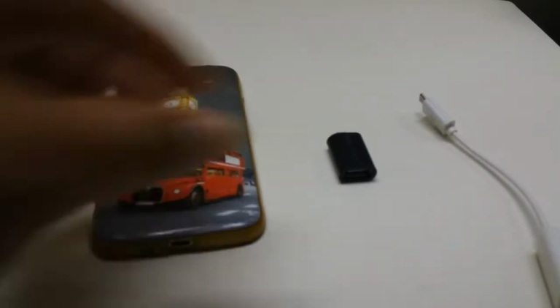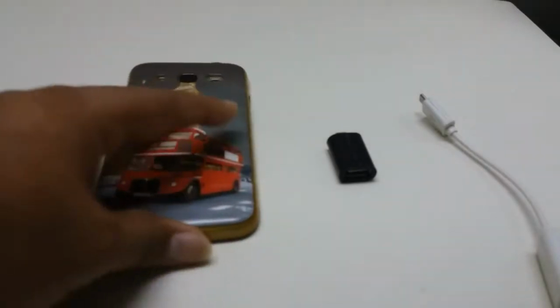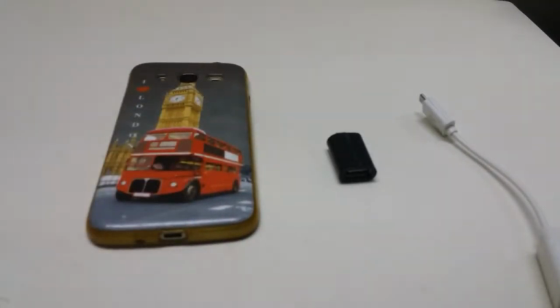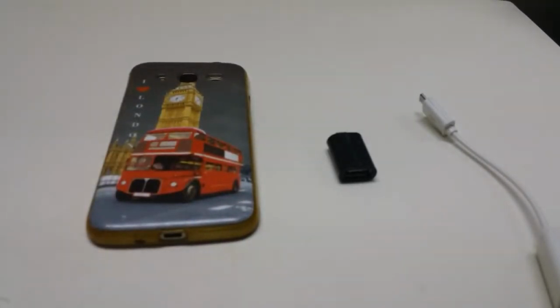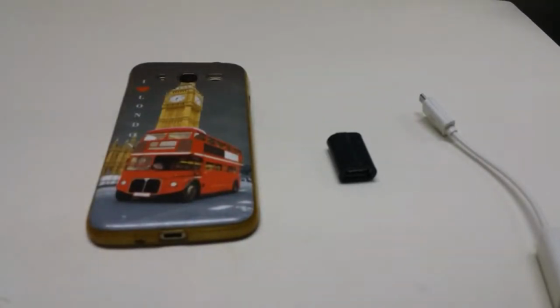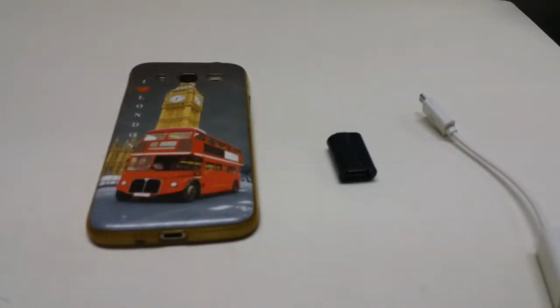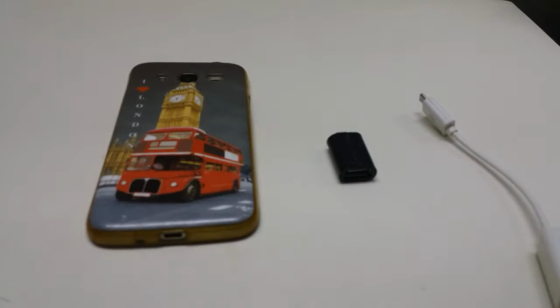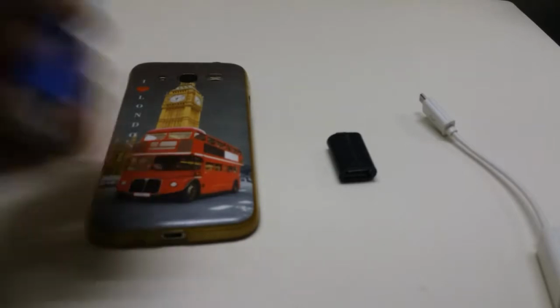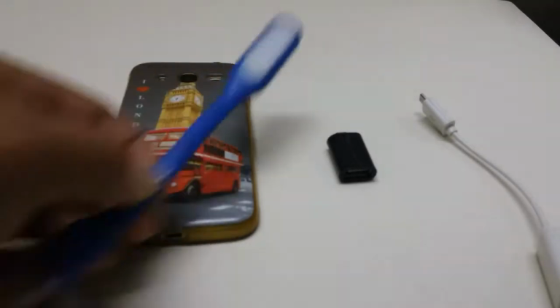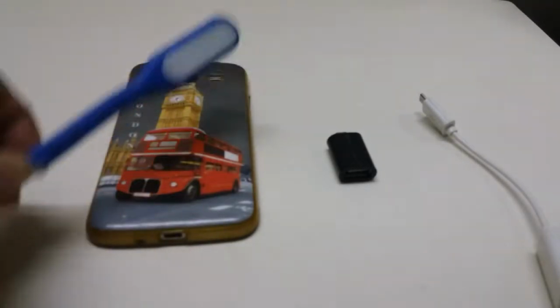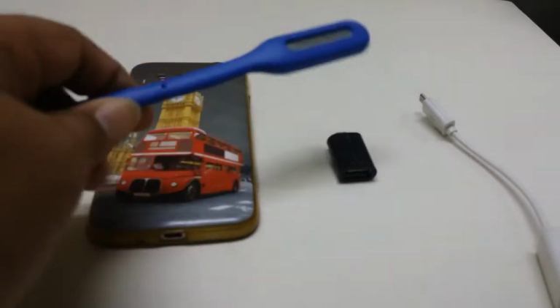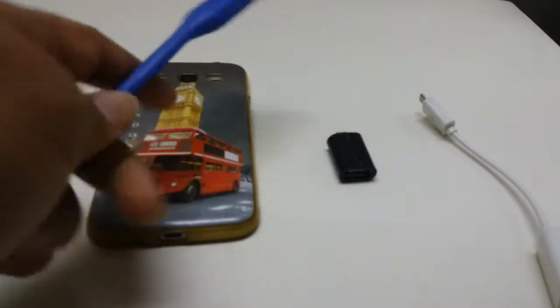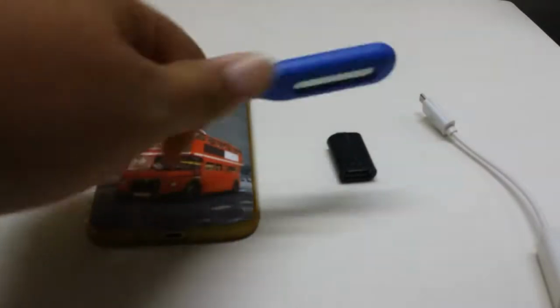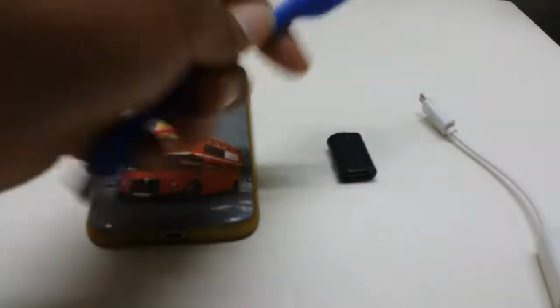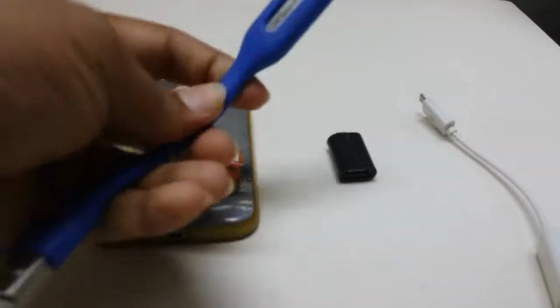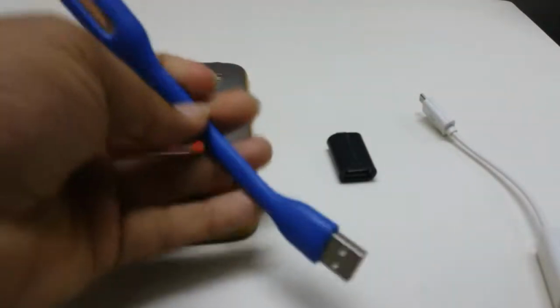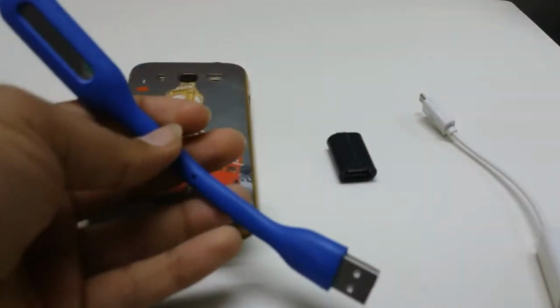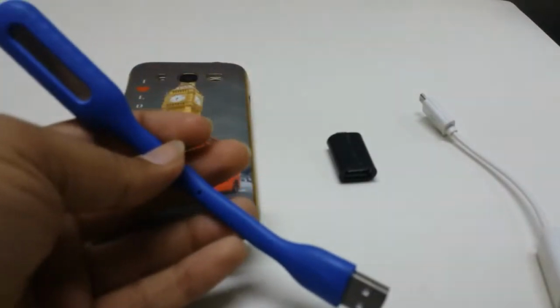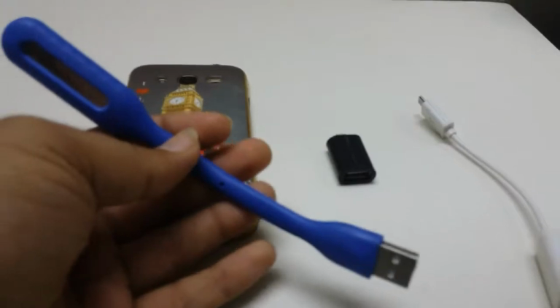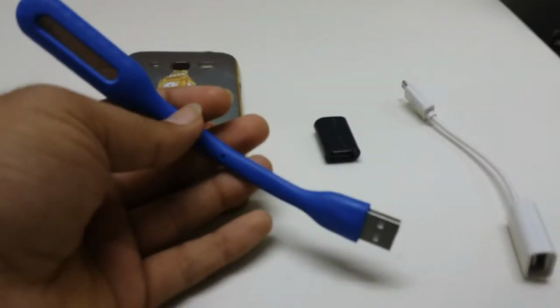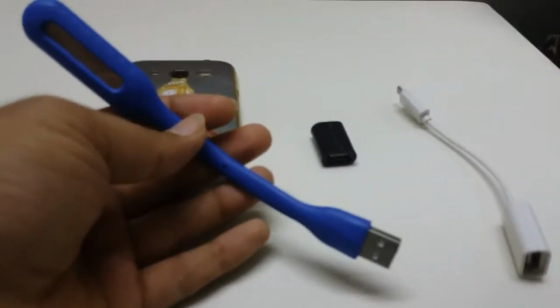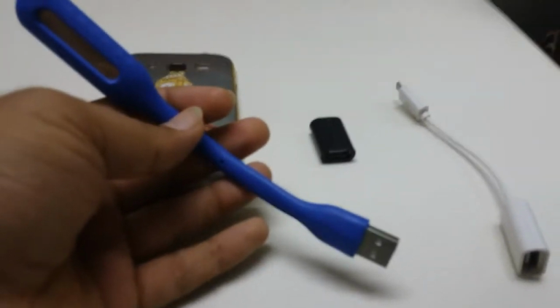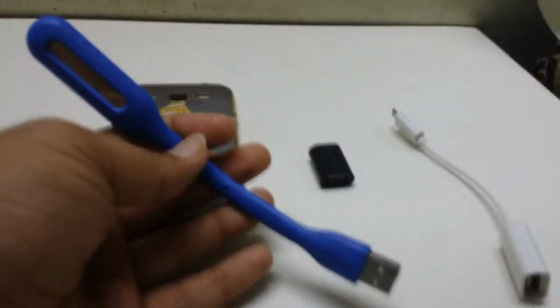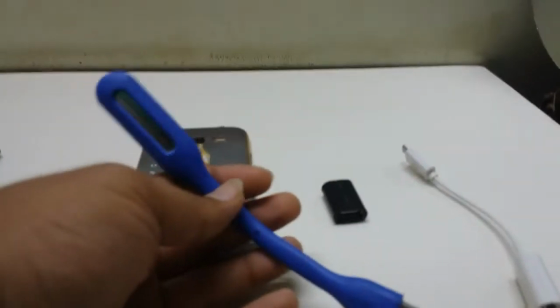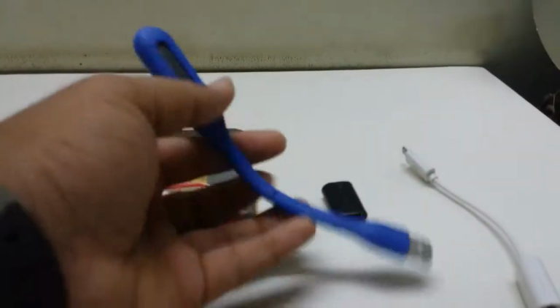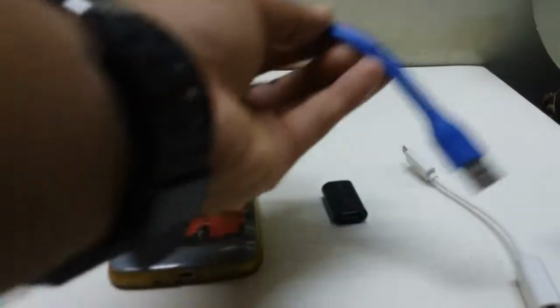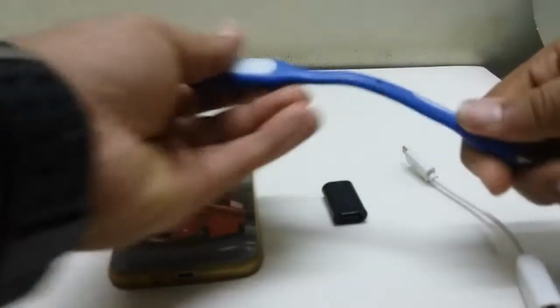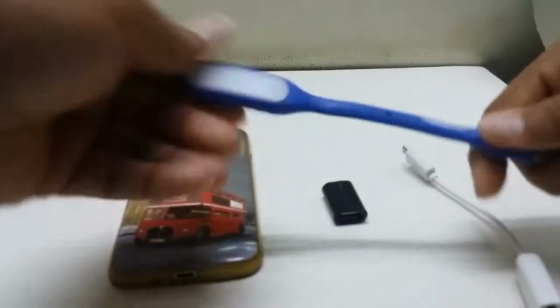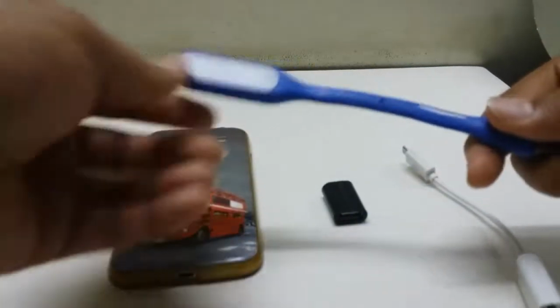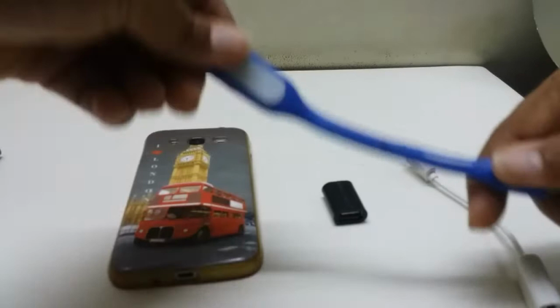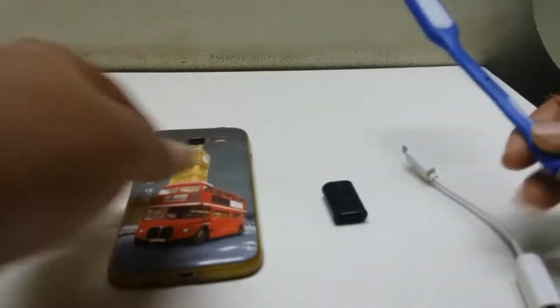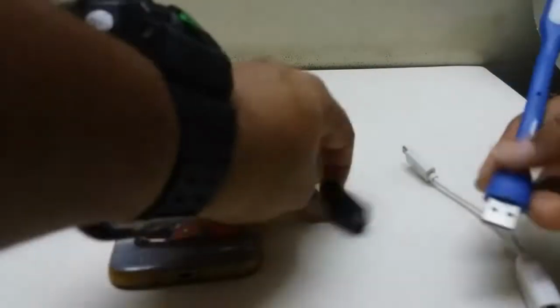So guys, I'll show you first — this is the basic LED, it's a flexible LED. You can move it however you want, and basically people use it for laptops. So let's go on with the trial.